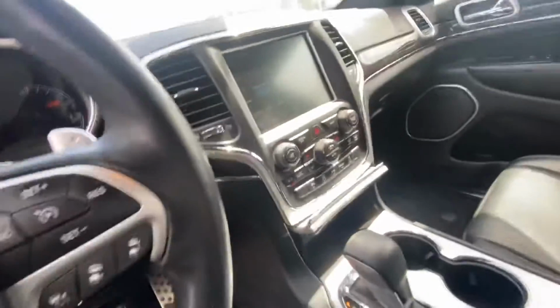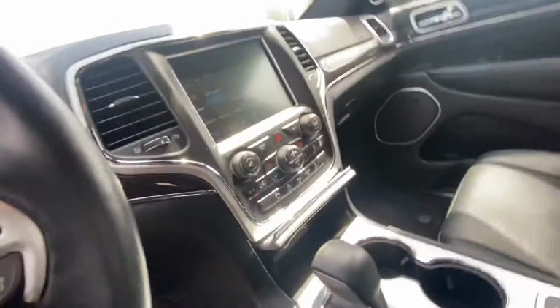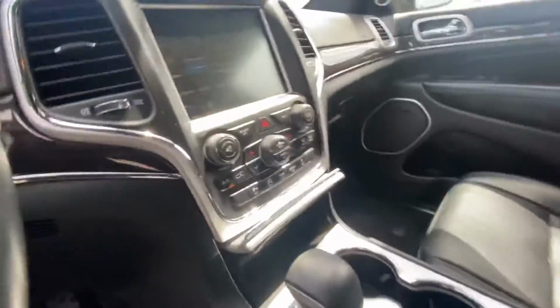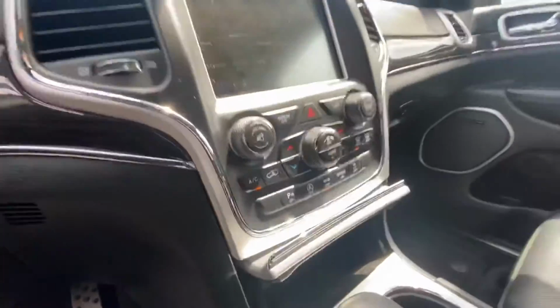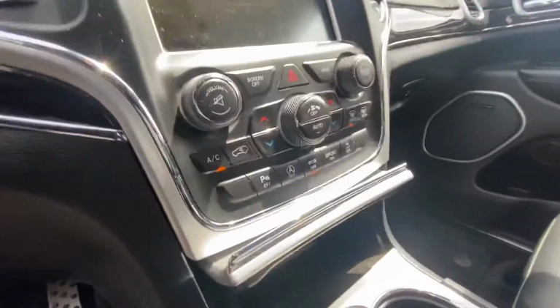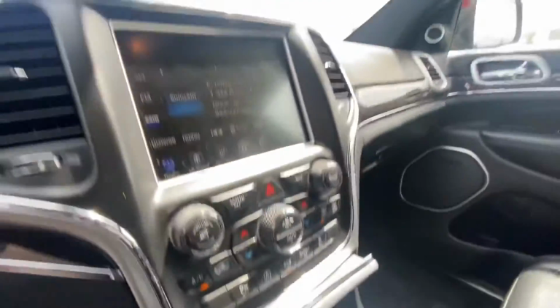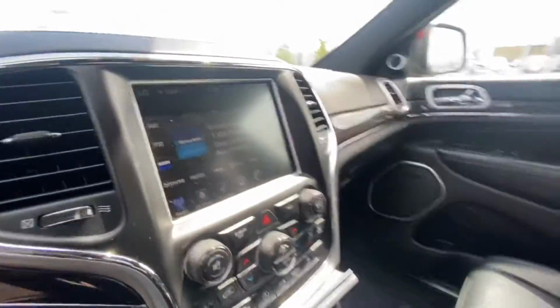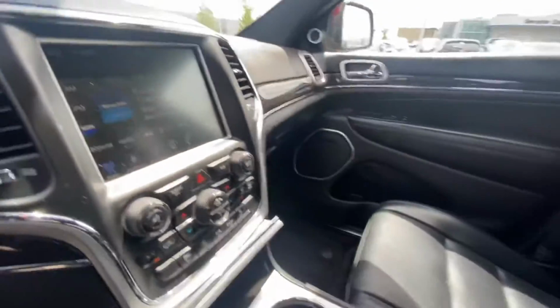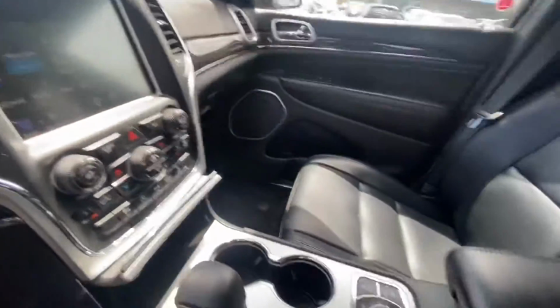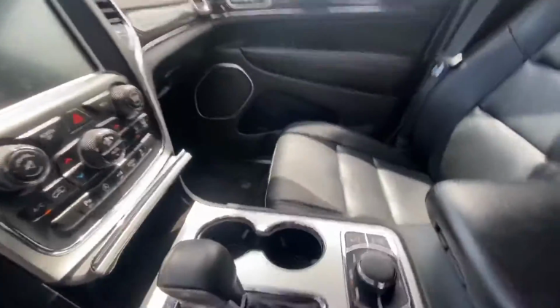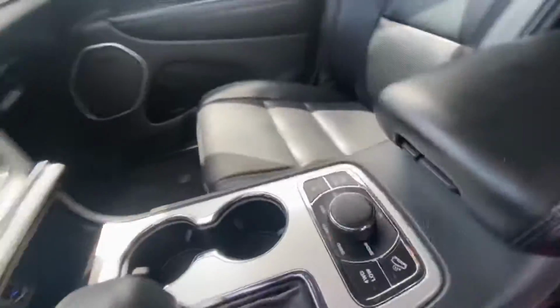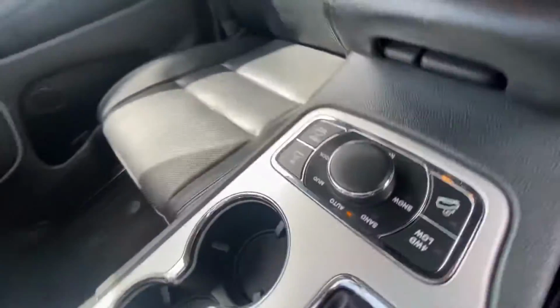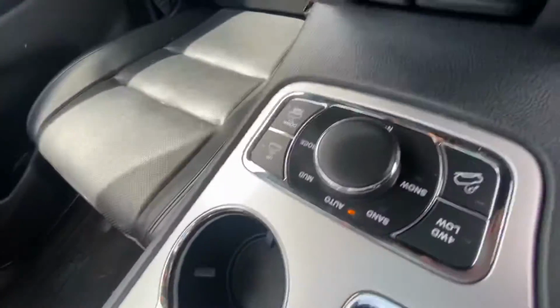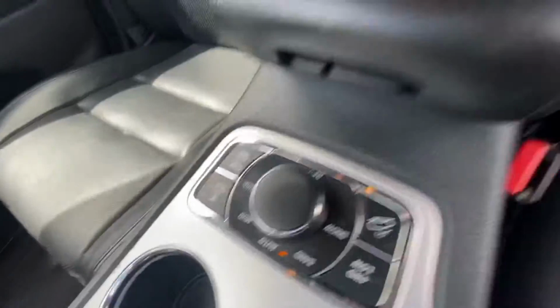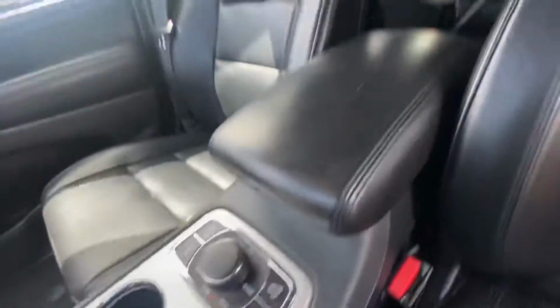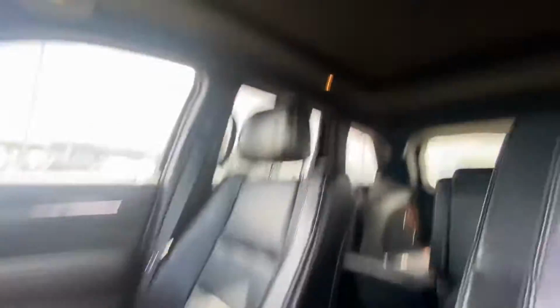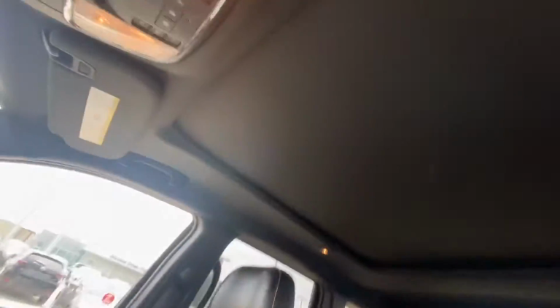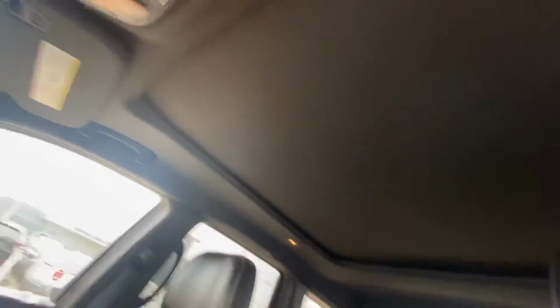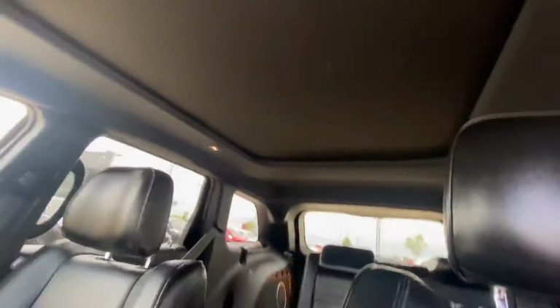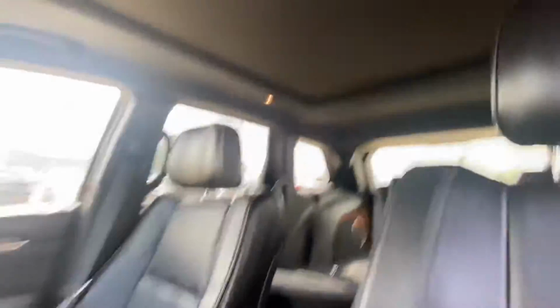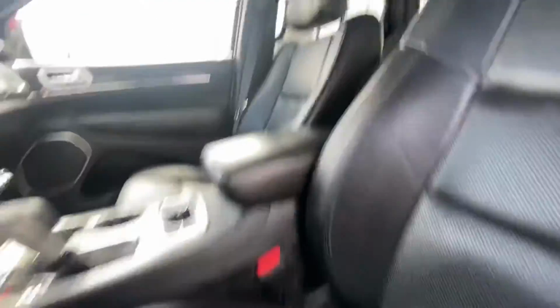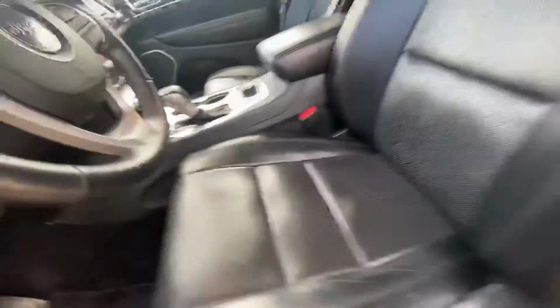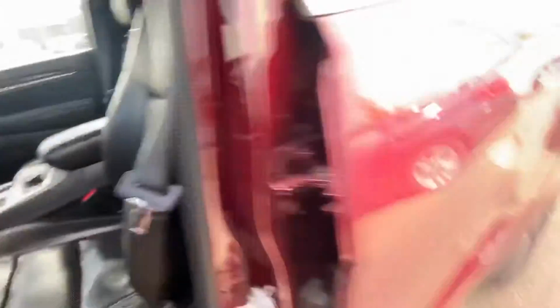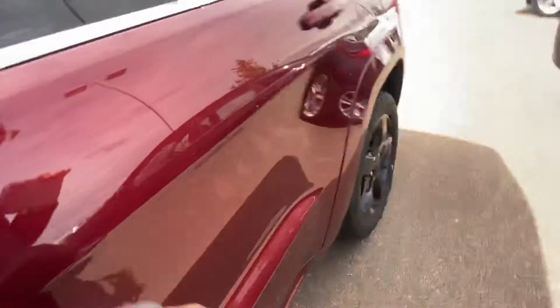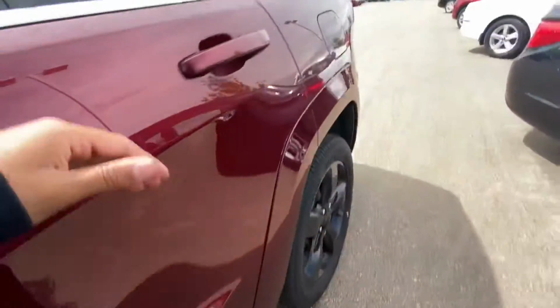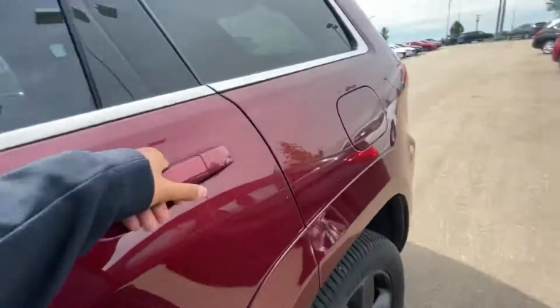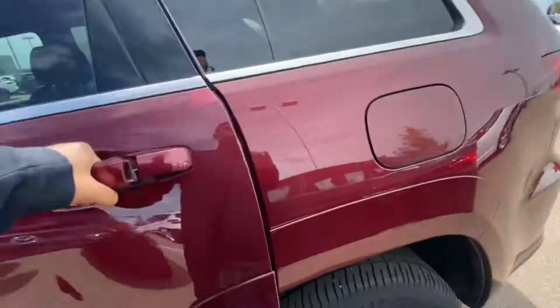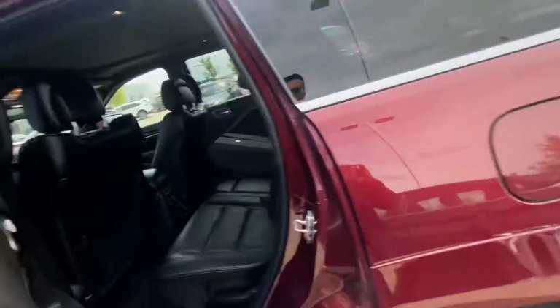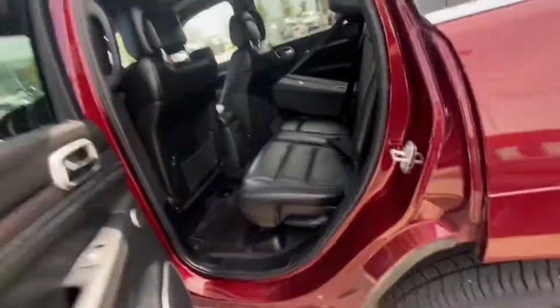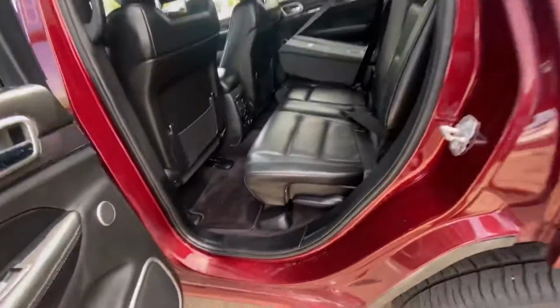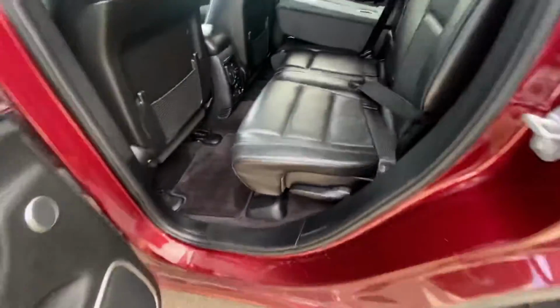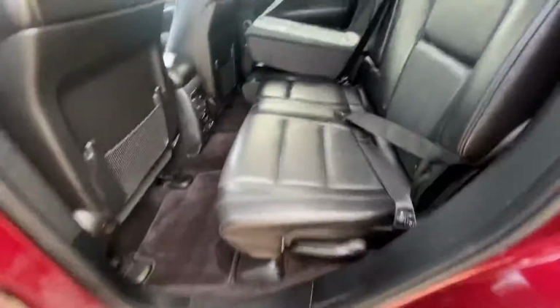It does have your heated seats and your ventilated seats, so it's perfect for the leather. Take a look at the 8.4 inch Uconnect and the famous Jeep Drive Select. It does have your panoramic roof right over there.